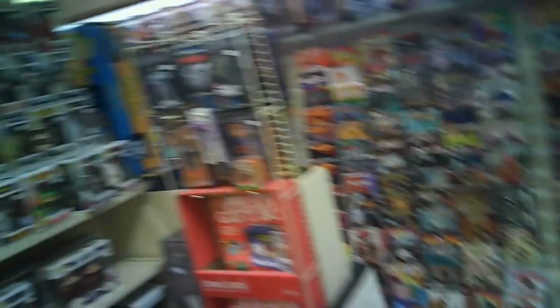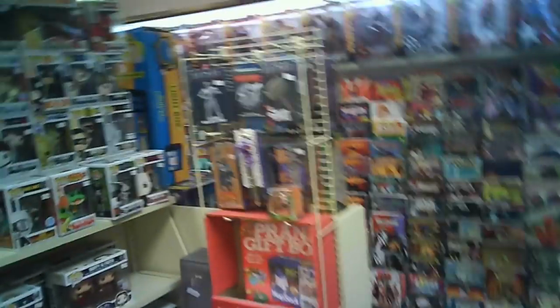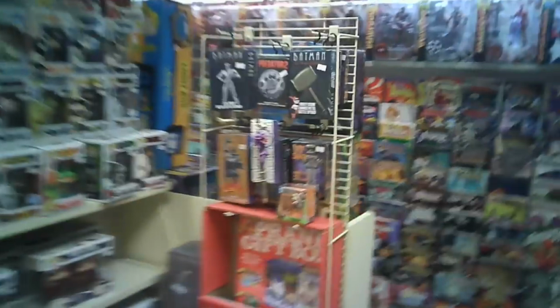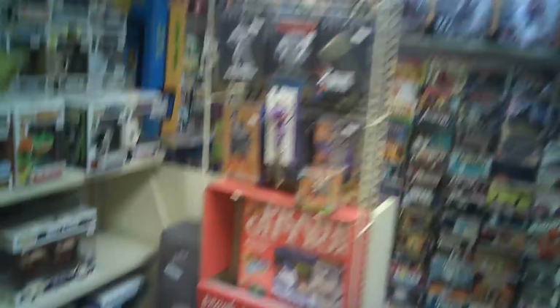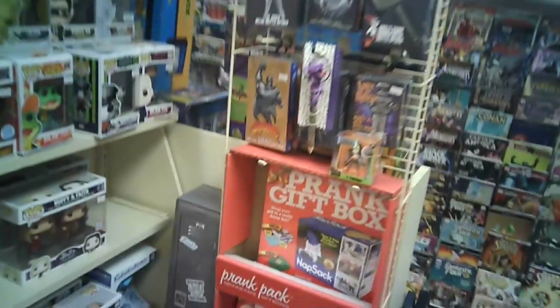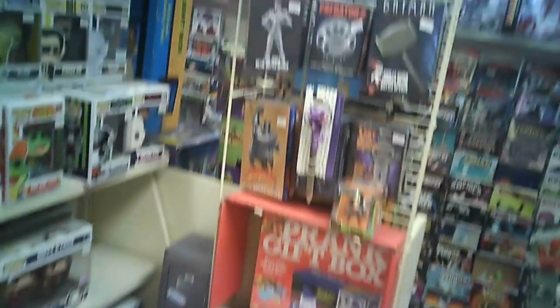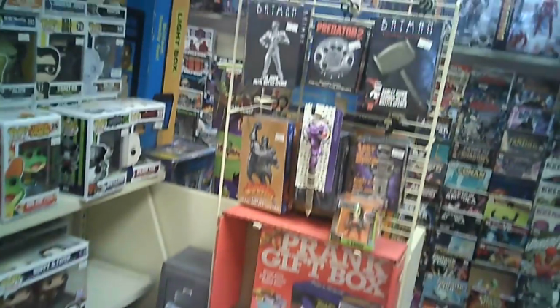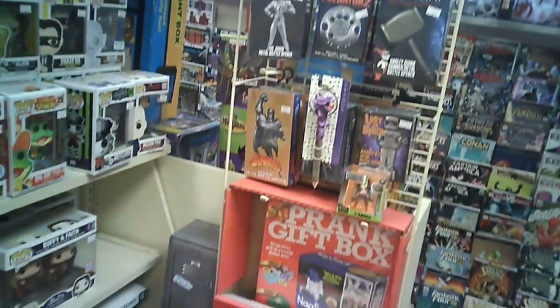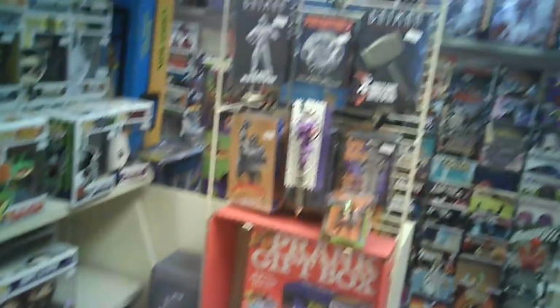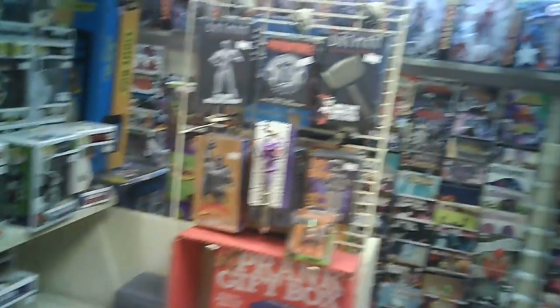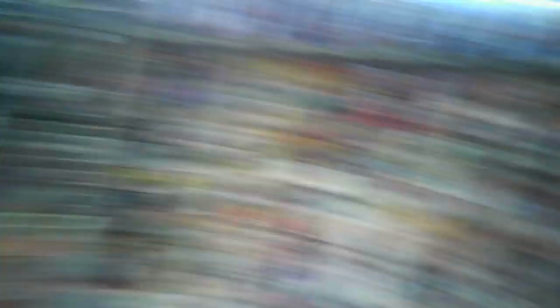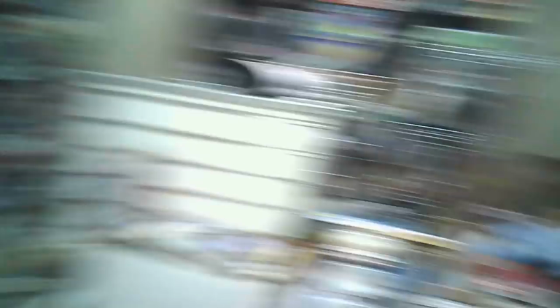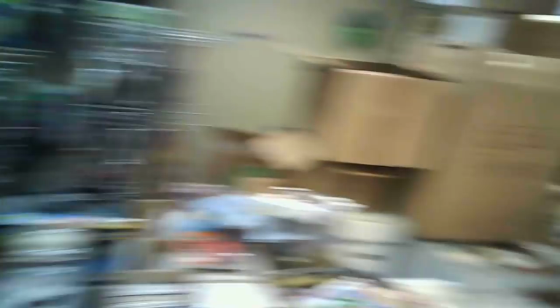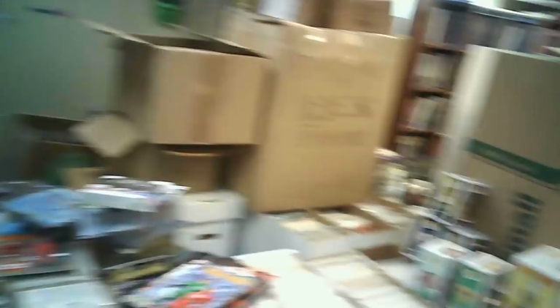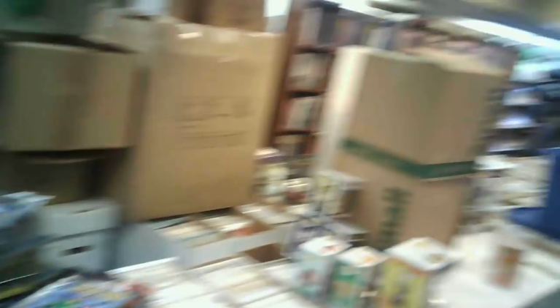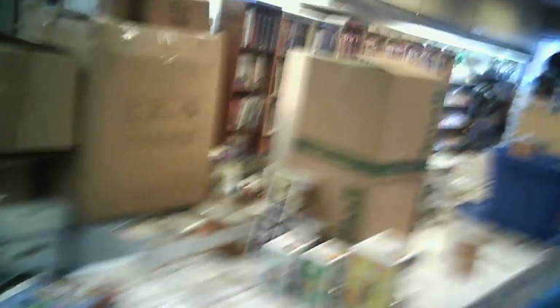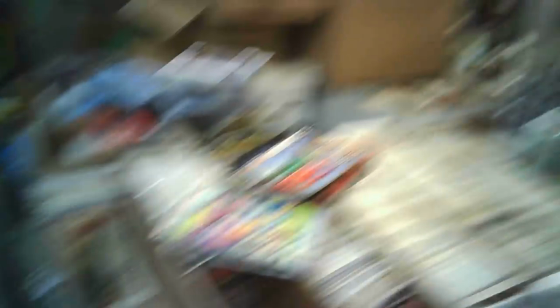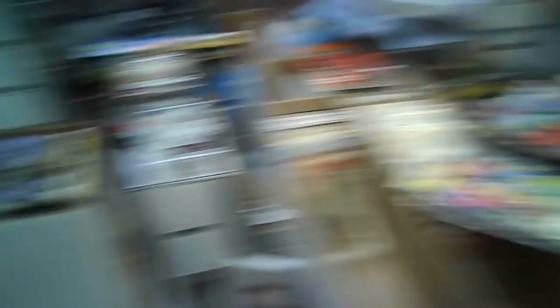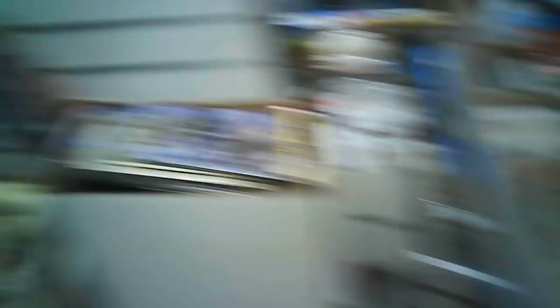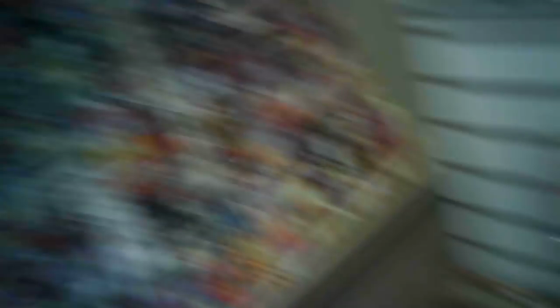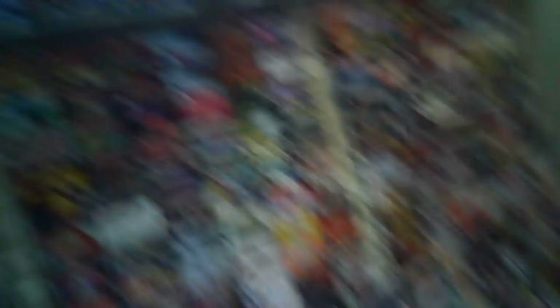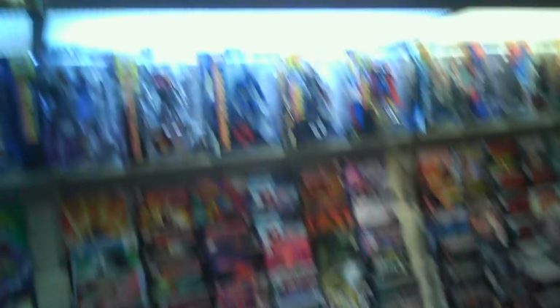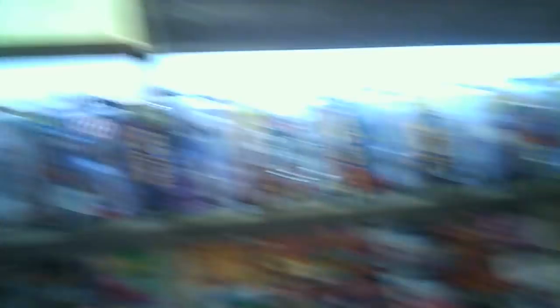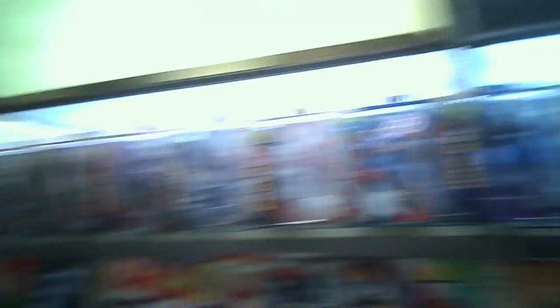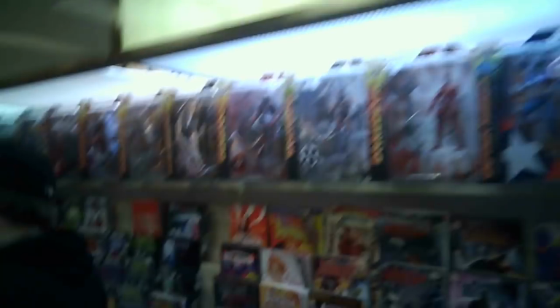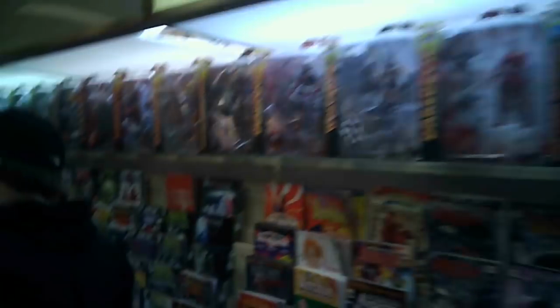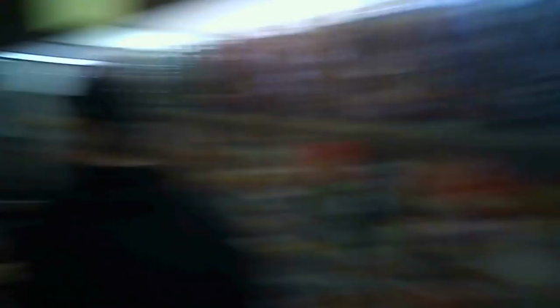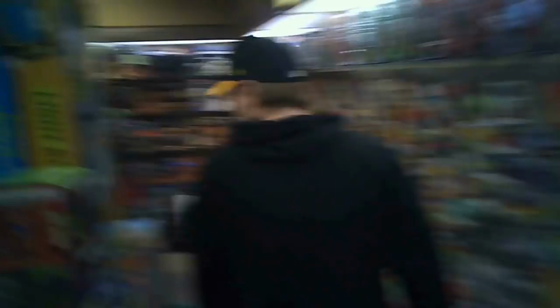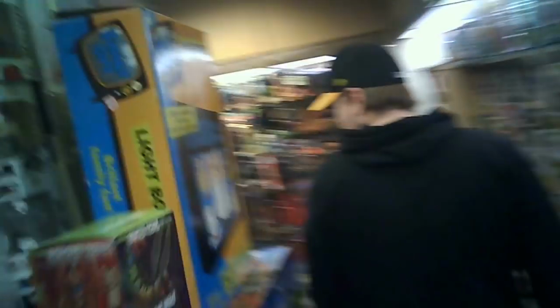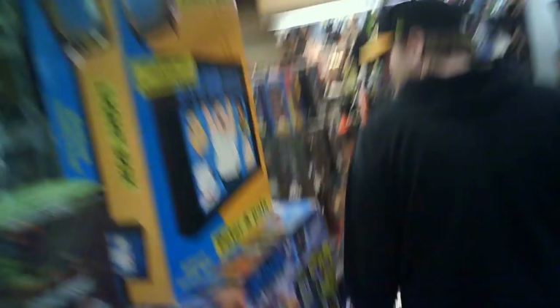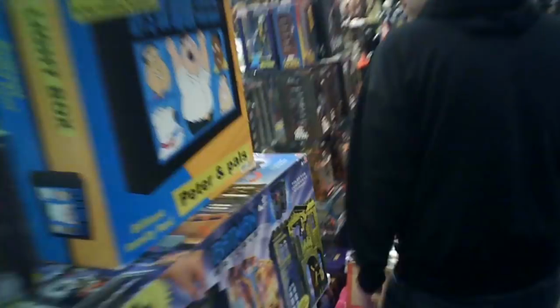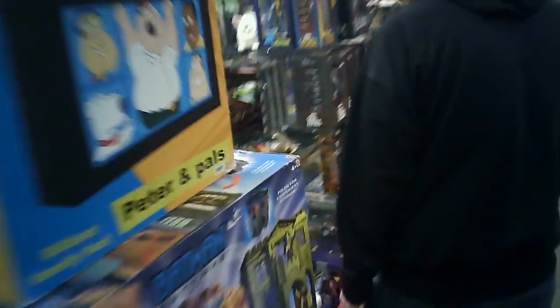Lots of comics, tons of Funkos too. There are a lot of Funko Pop fans out there — a massive wall full of those. And also tons of newer Diamond Select toys.